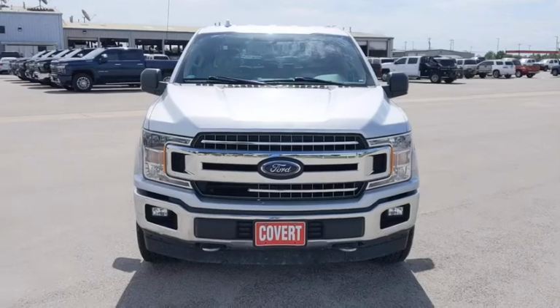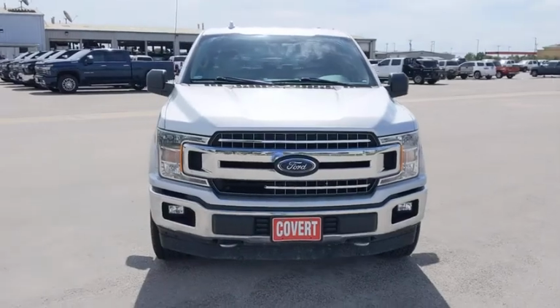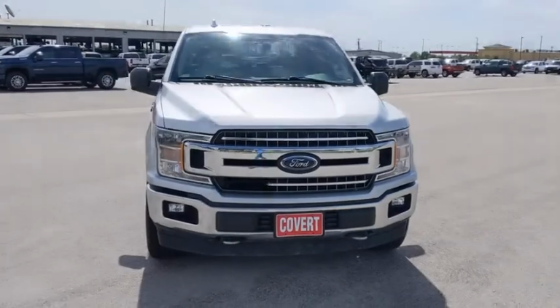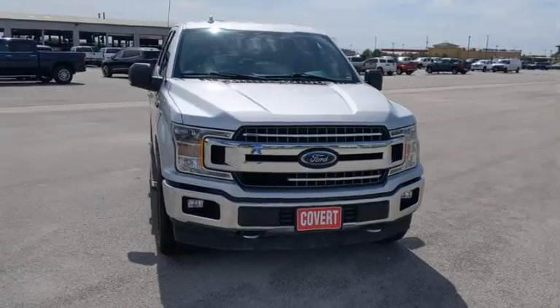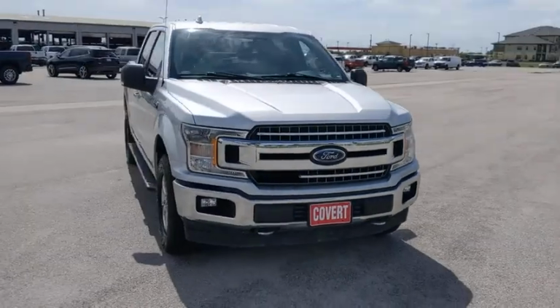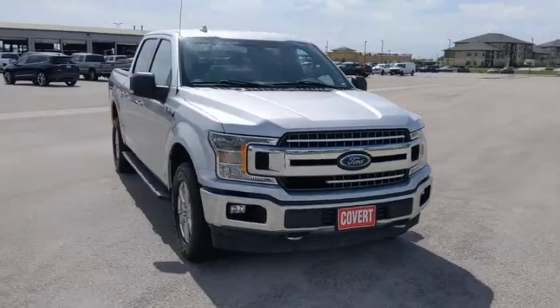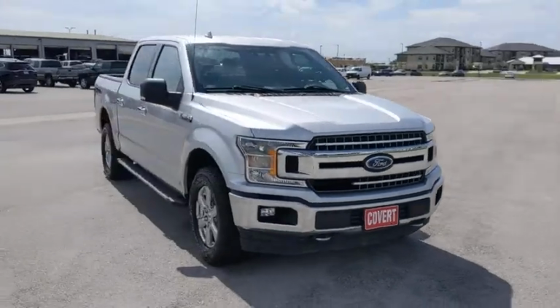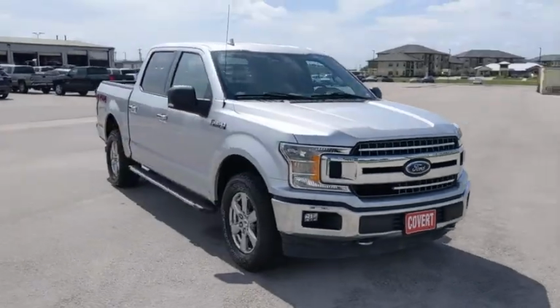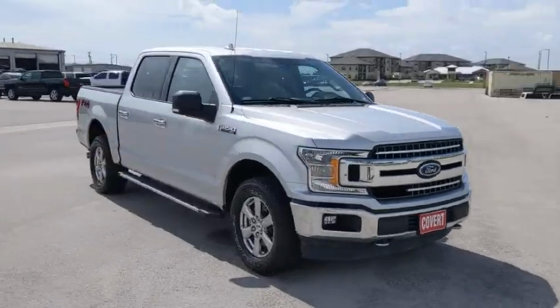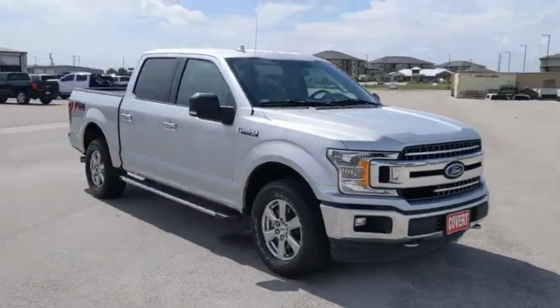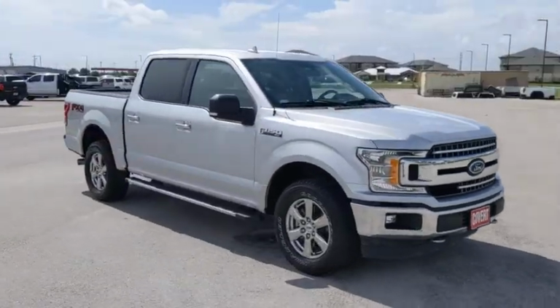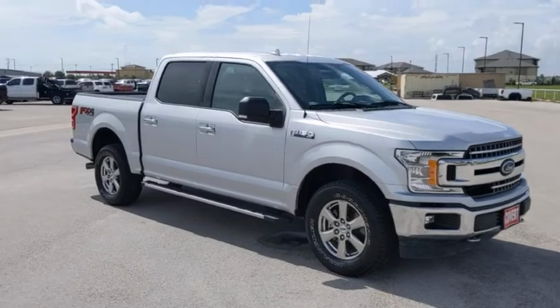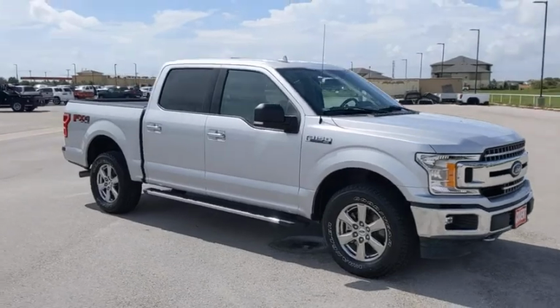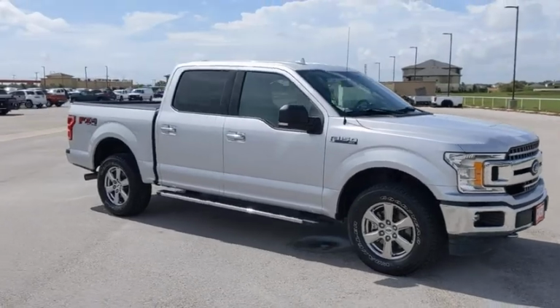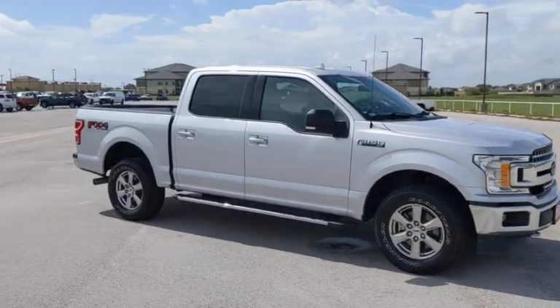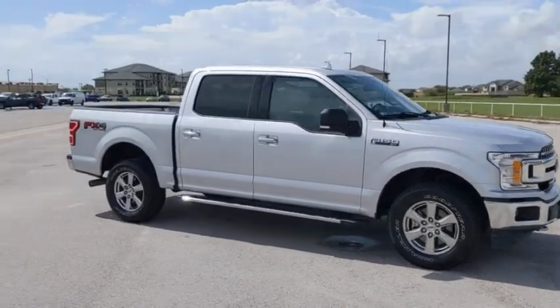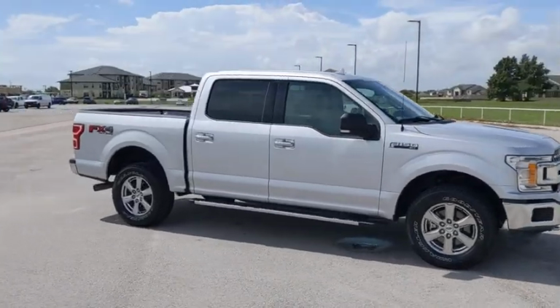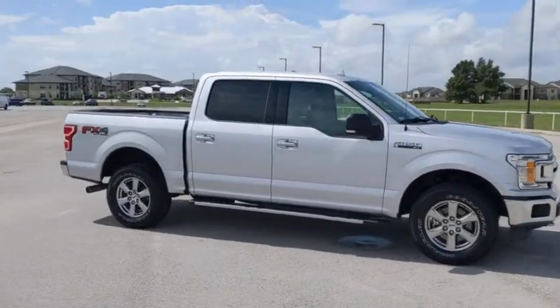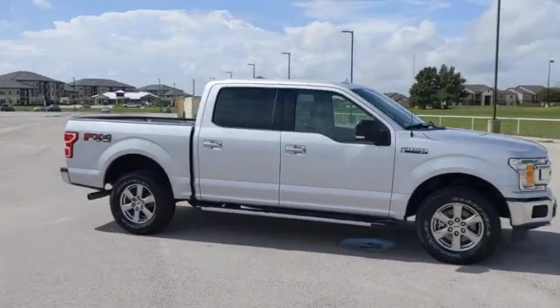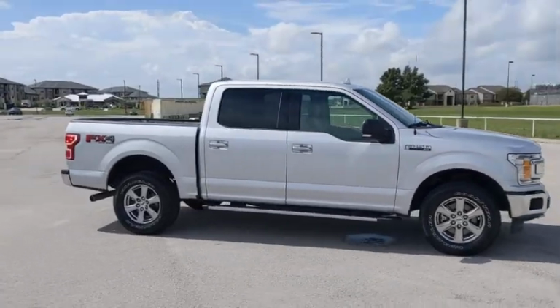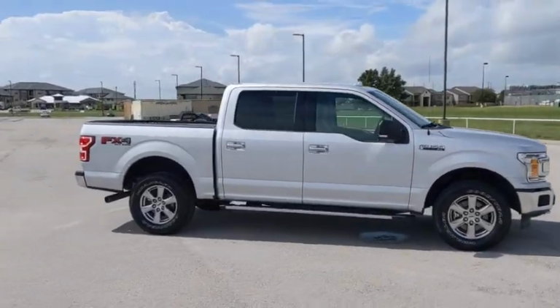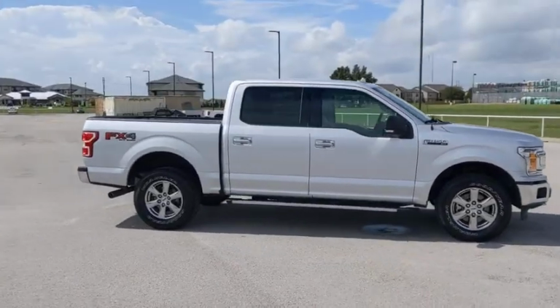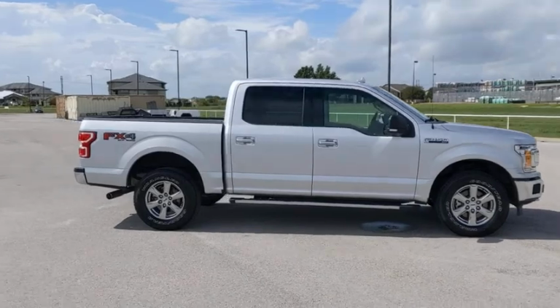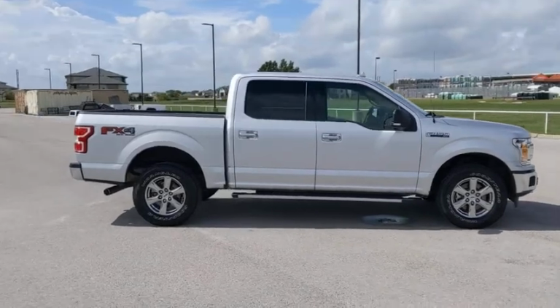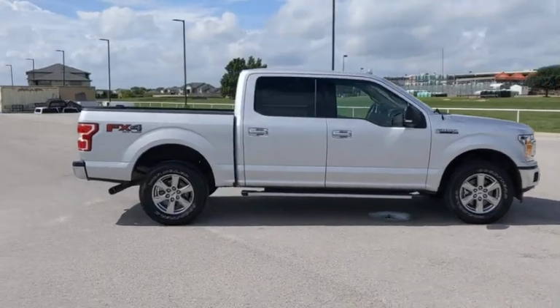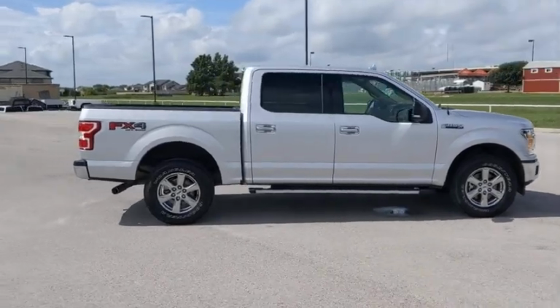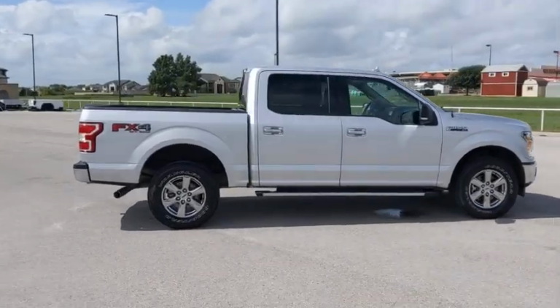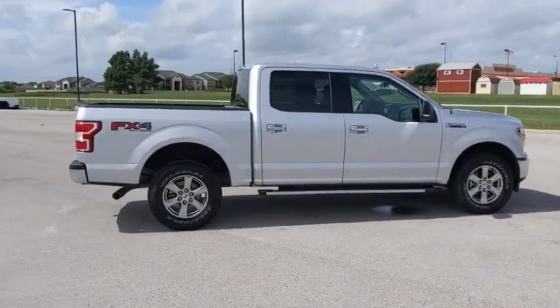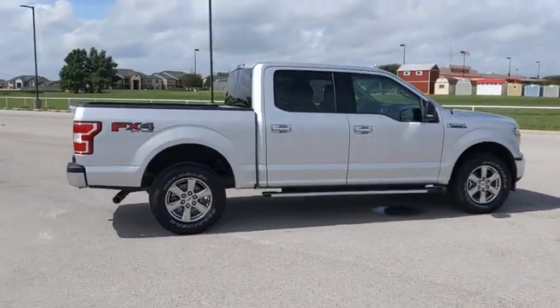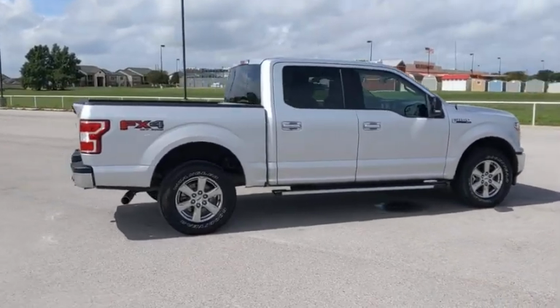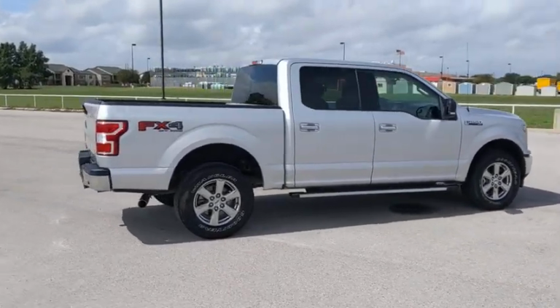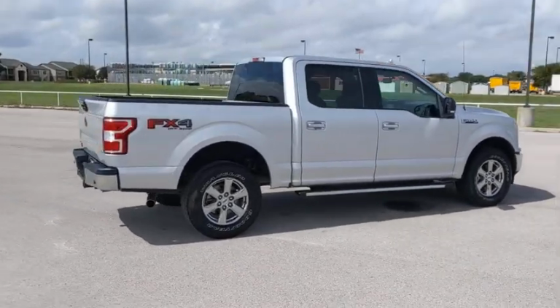Looking for the right vehicle? Check out the 2018 Ford F-150. A Ford F-150 knows how to handle any situation. It's built to follow orders. No whining. This vehicle has less than 45,000 miles.